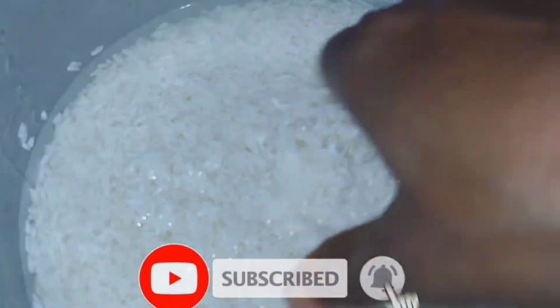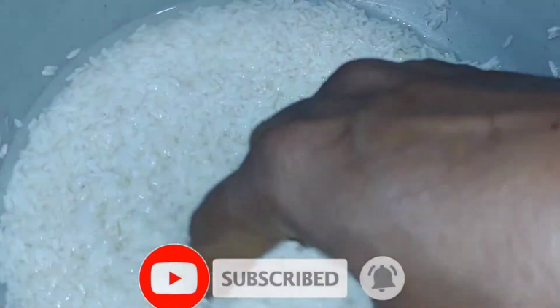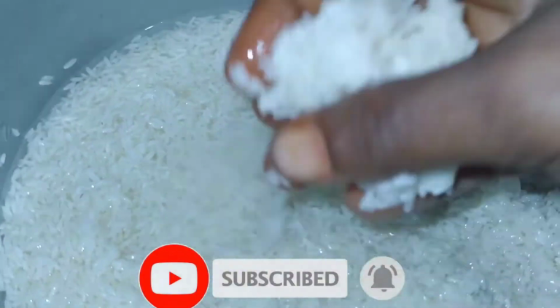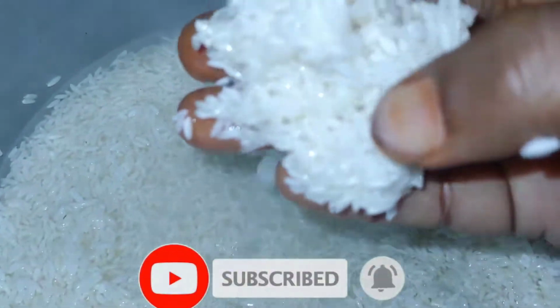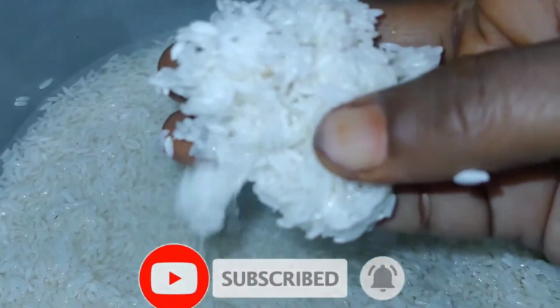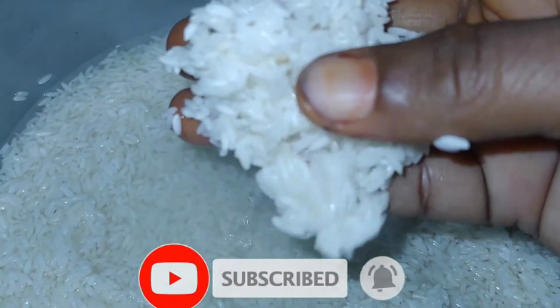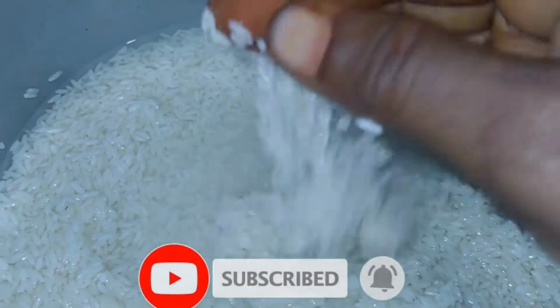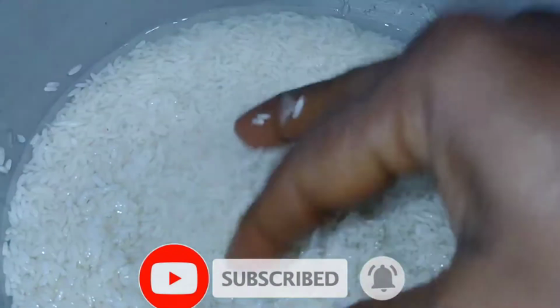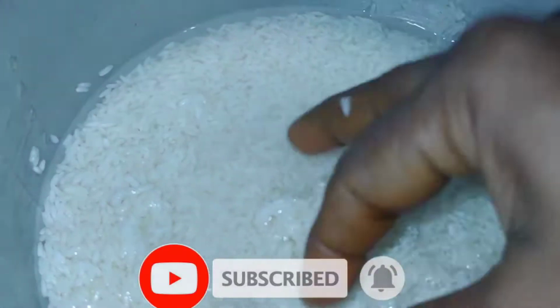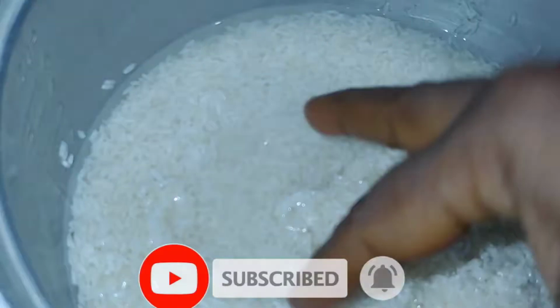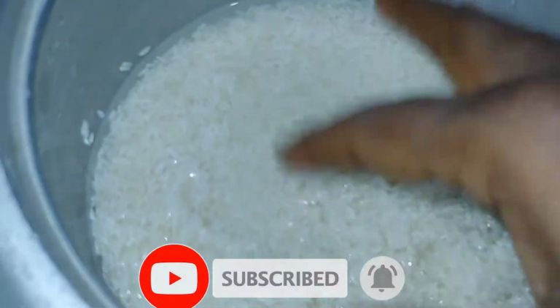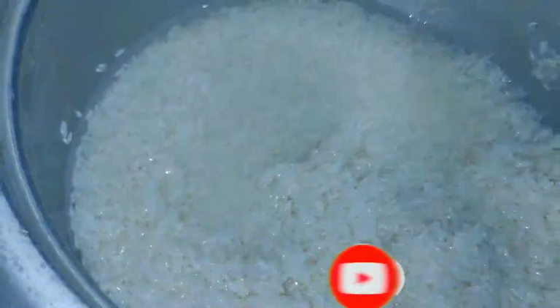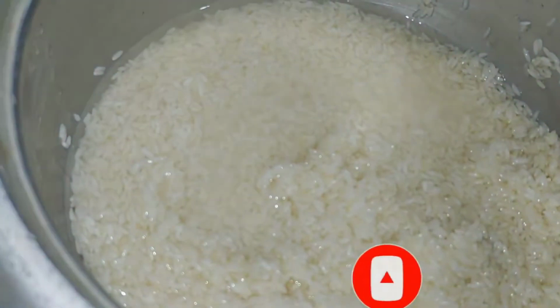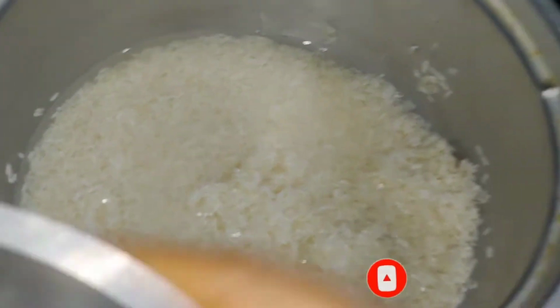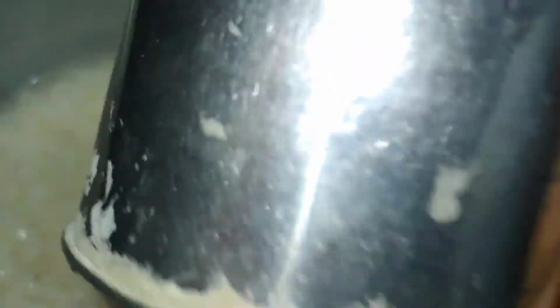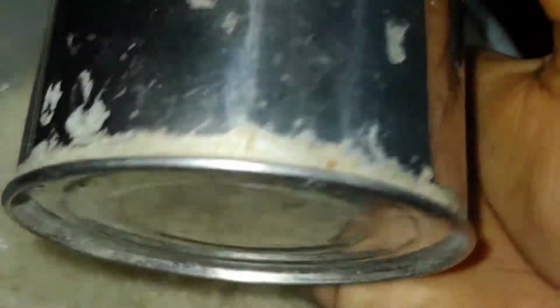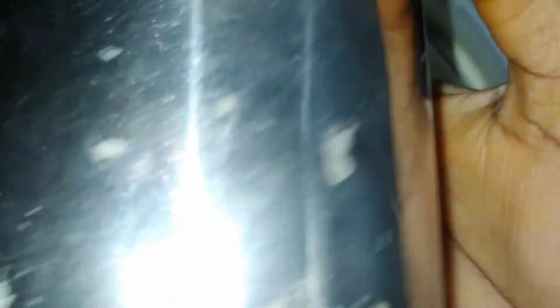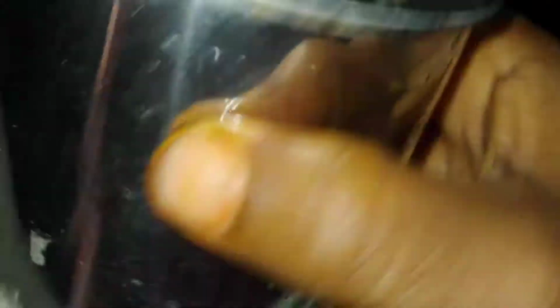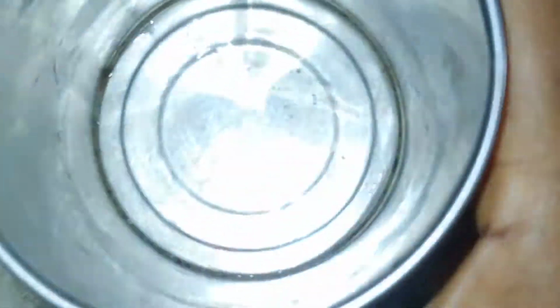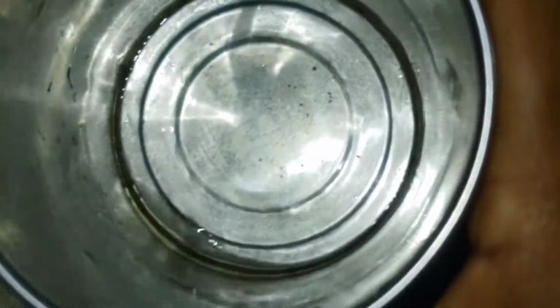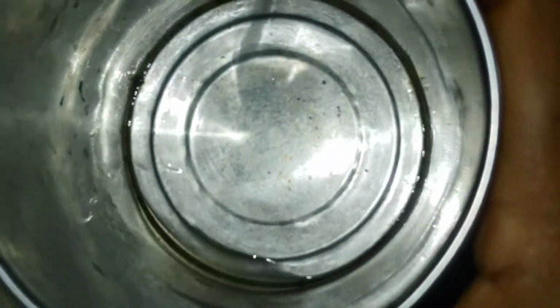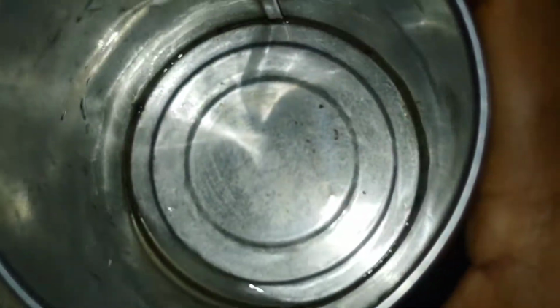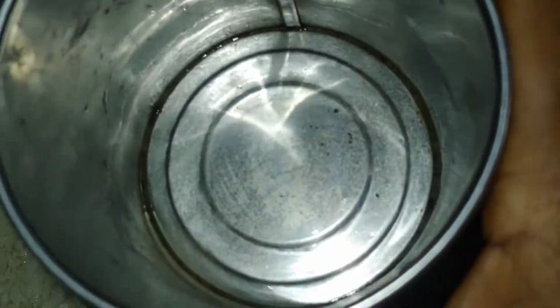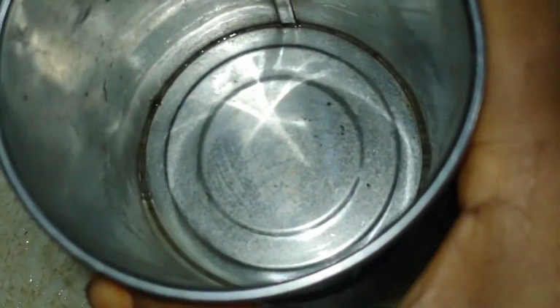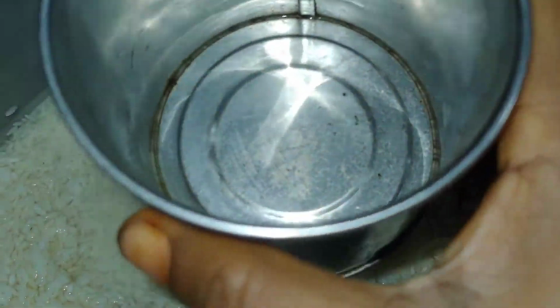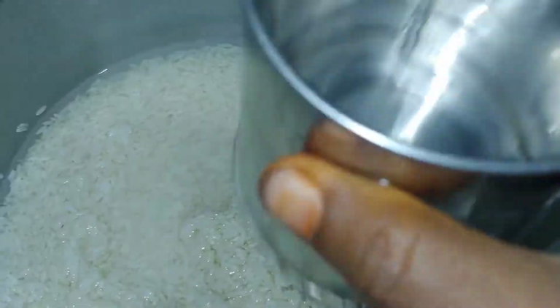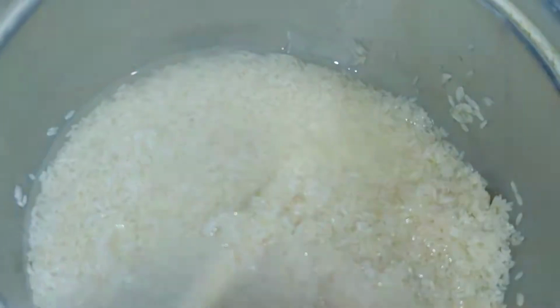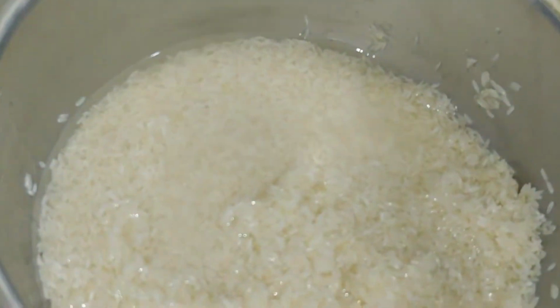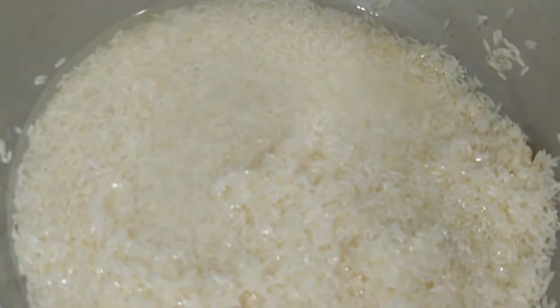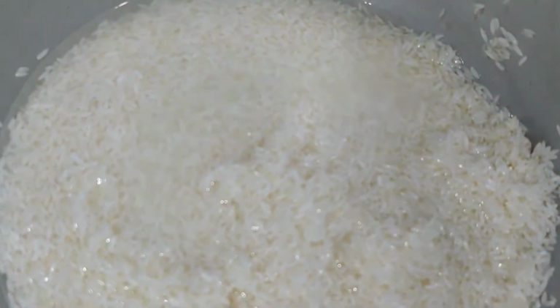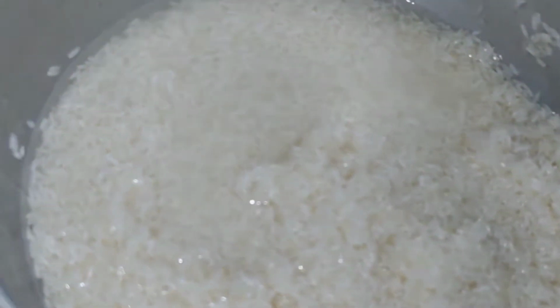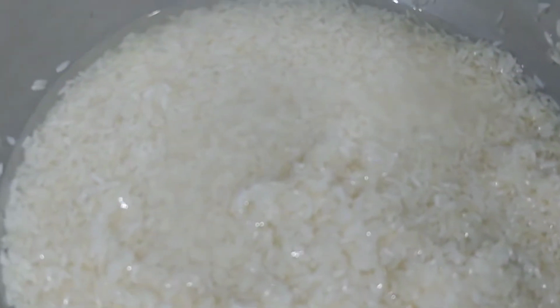Let's clean the rice. To cook the rice, let's clean the rice.